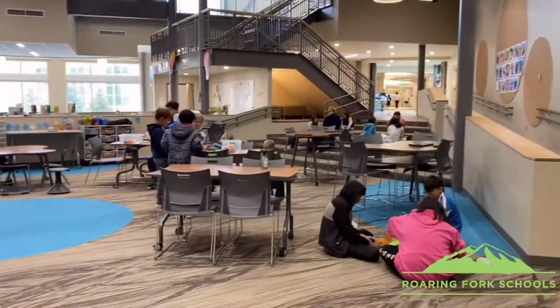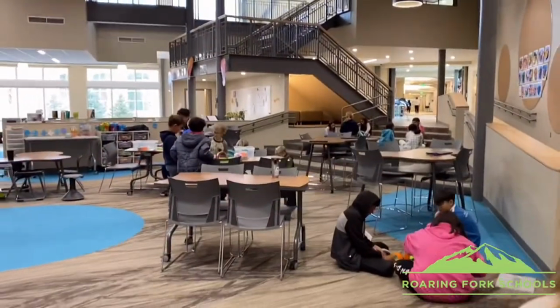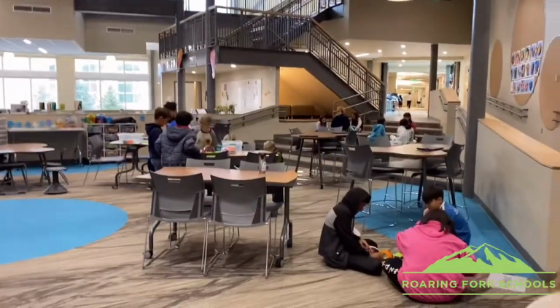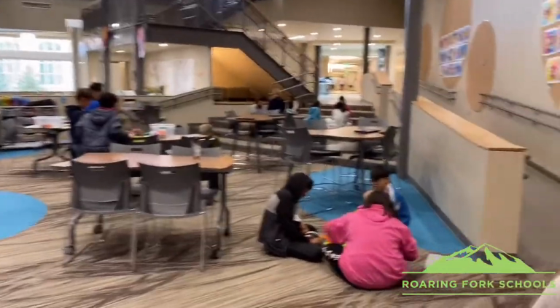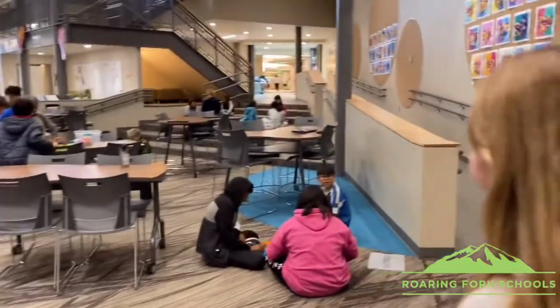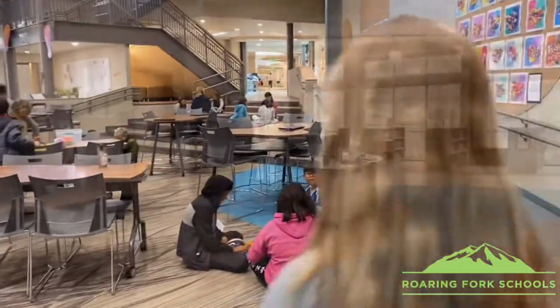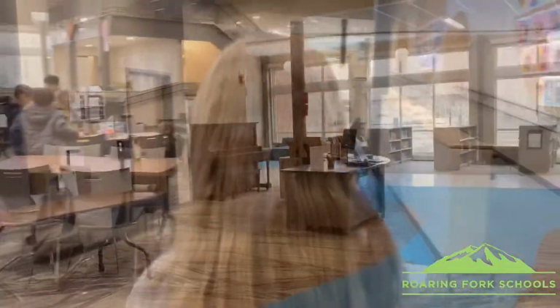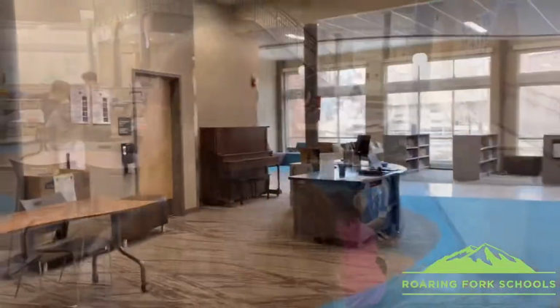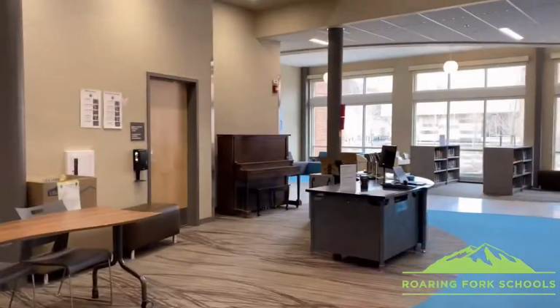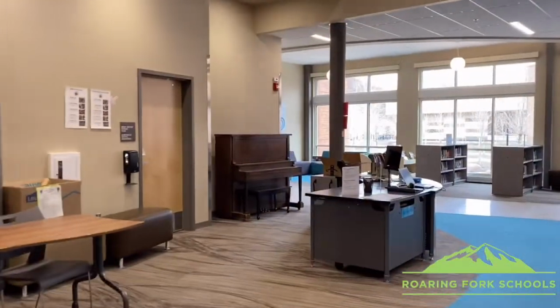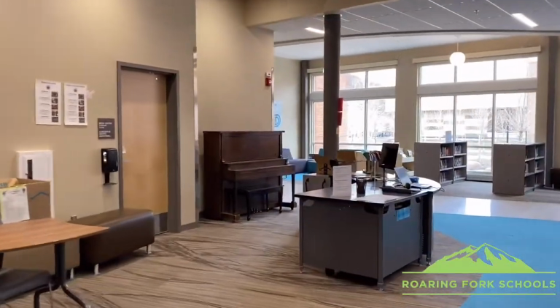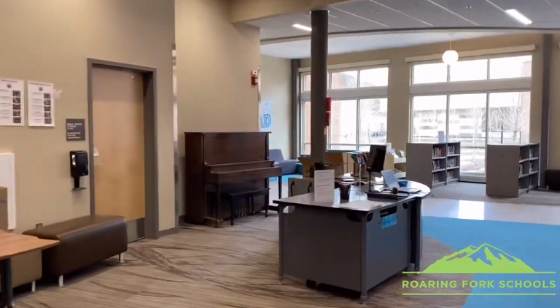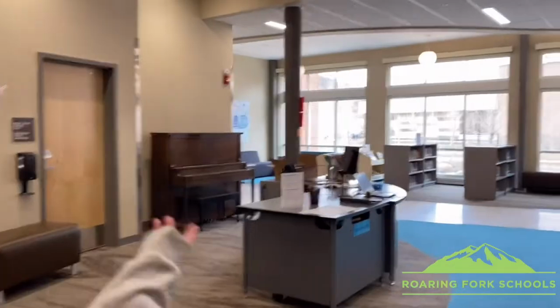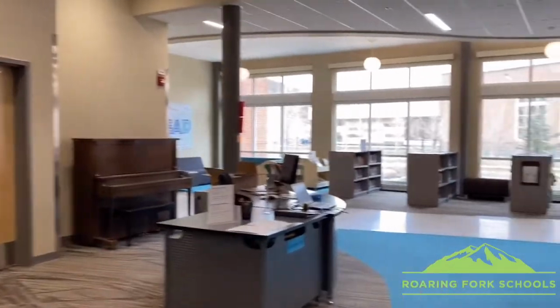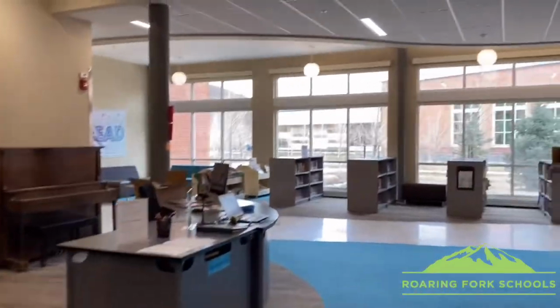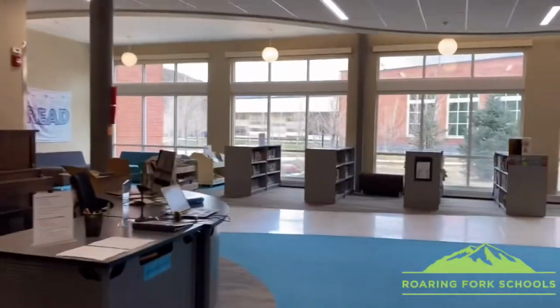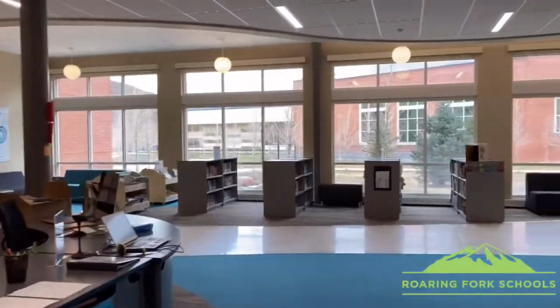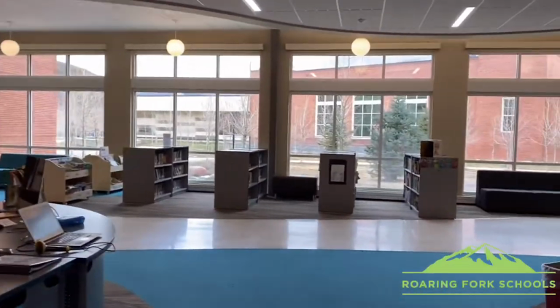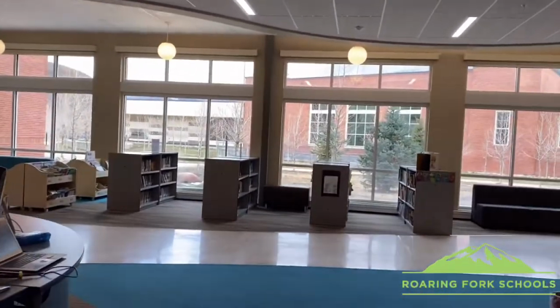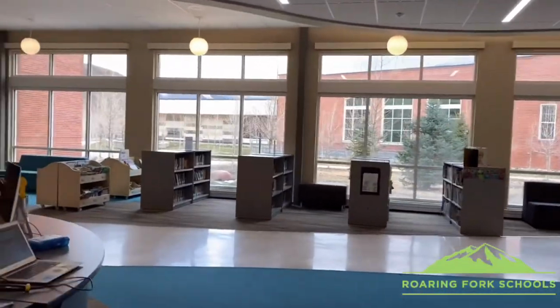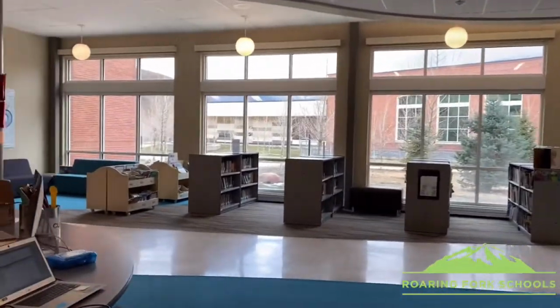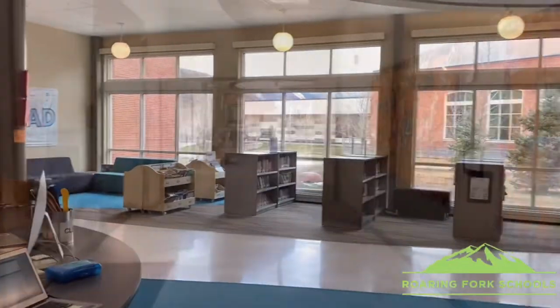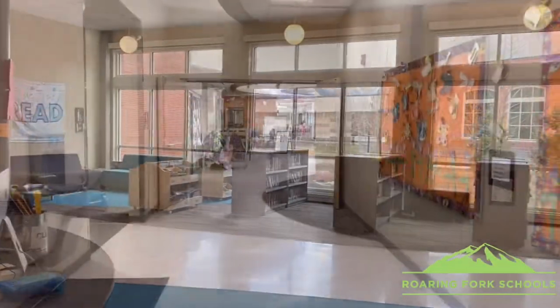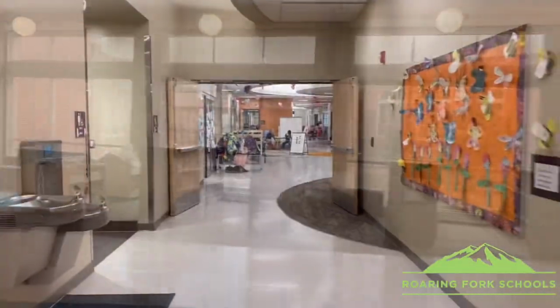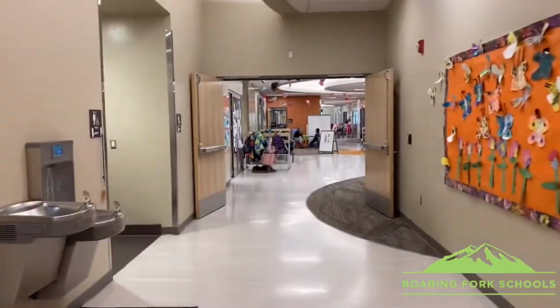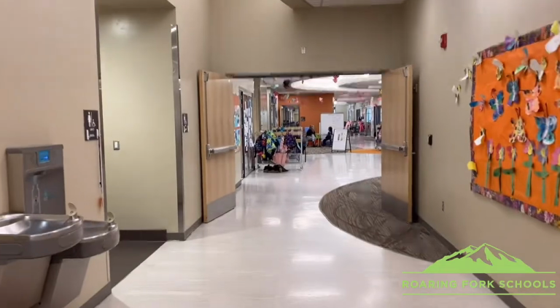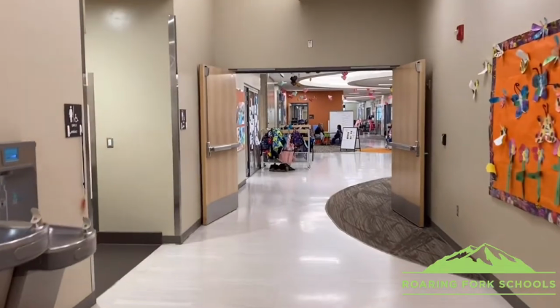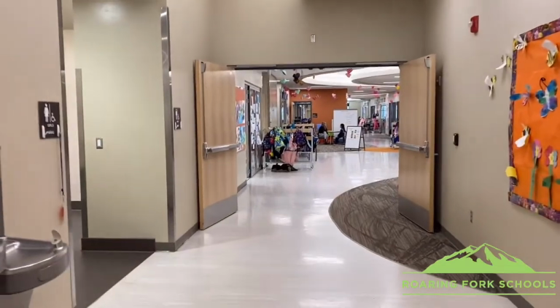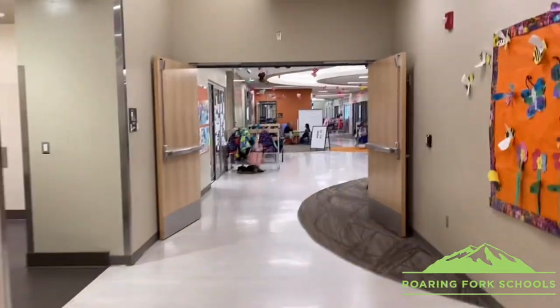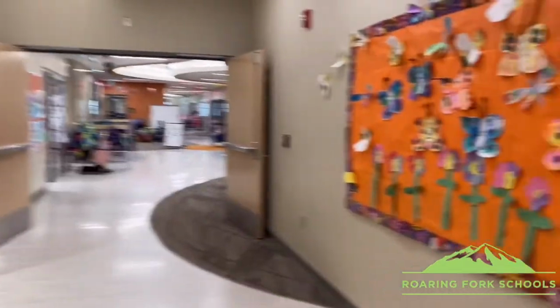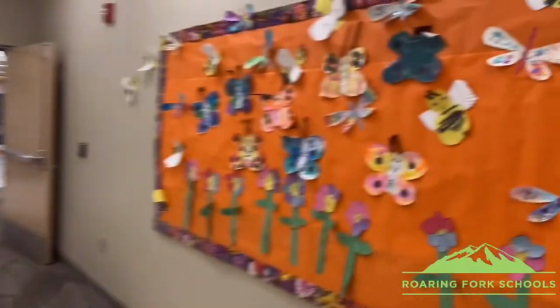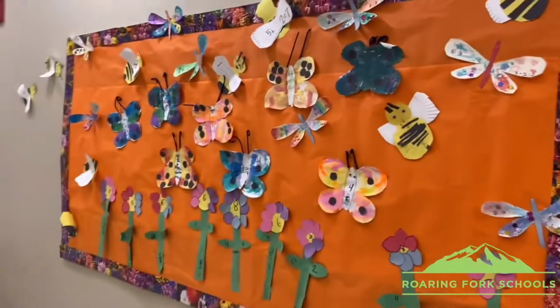Right here we have STEM, which is one of our exploratories. And over here we have the kinder artwork — some of the kindergarteners' artwork is displayed right here.